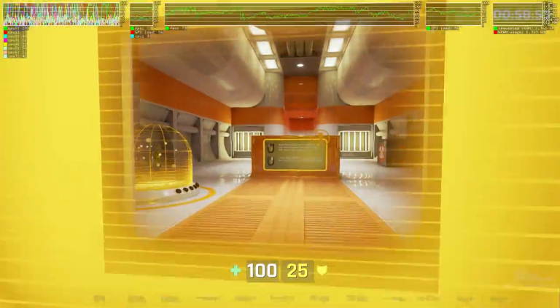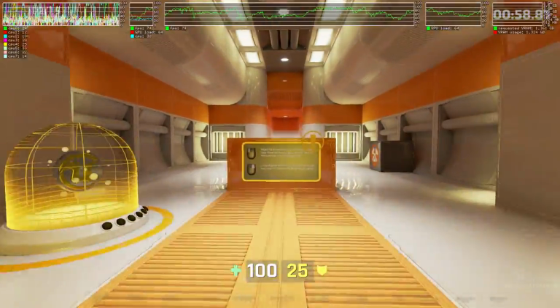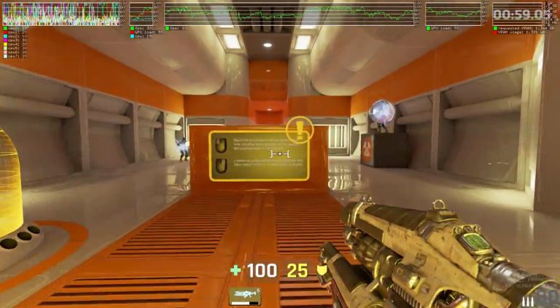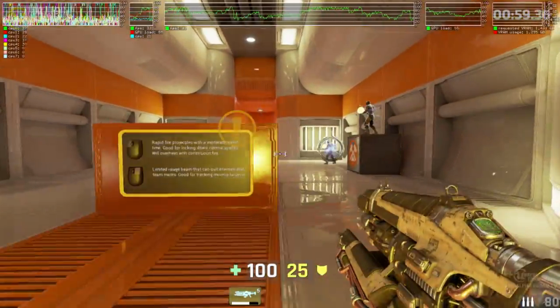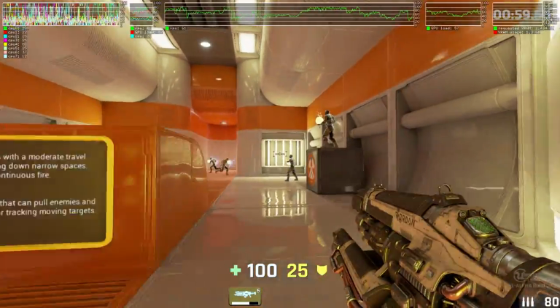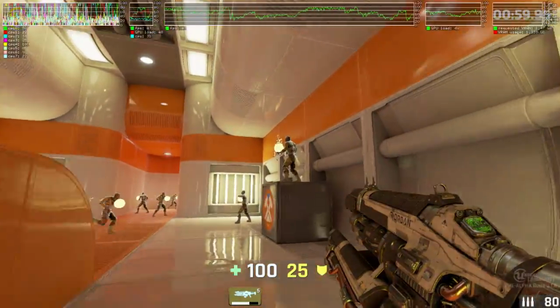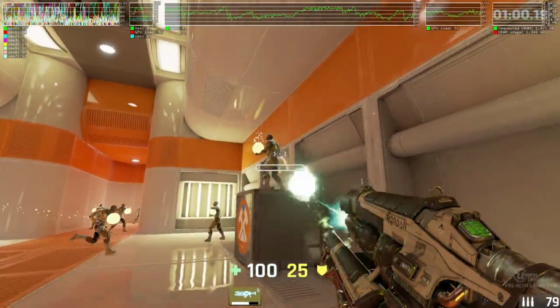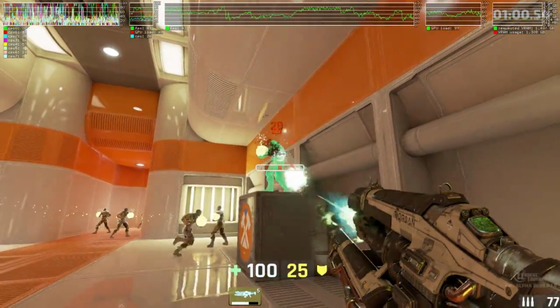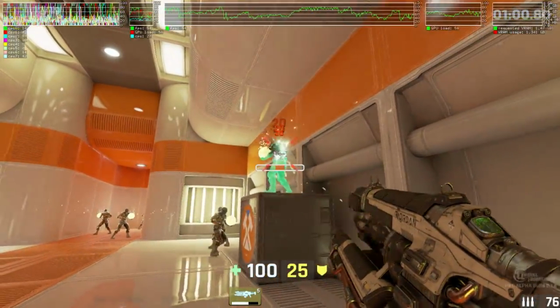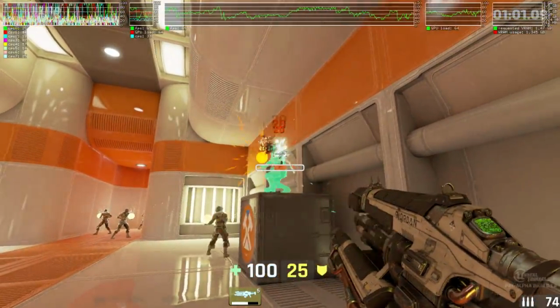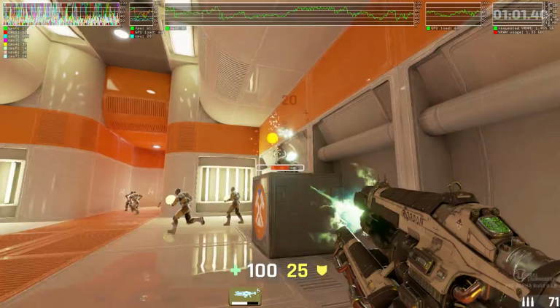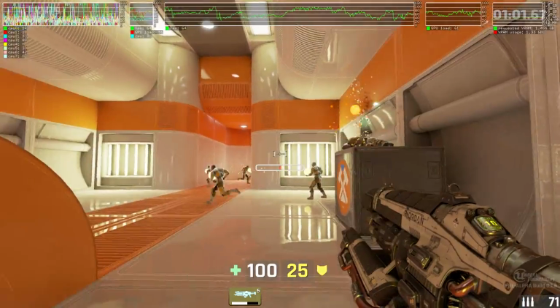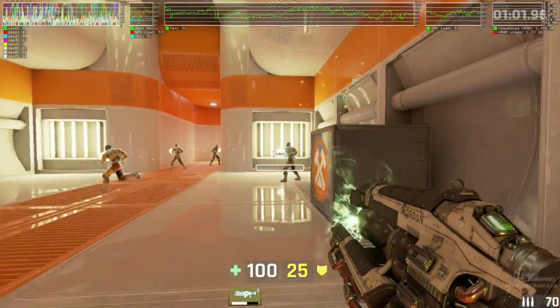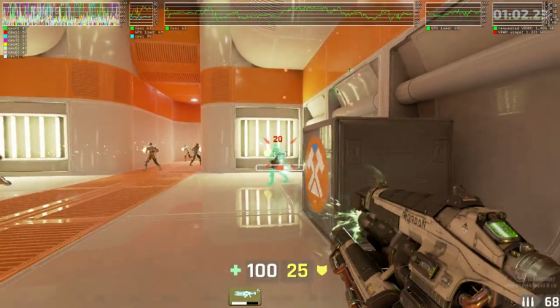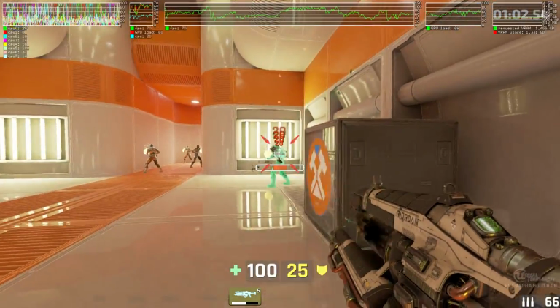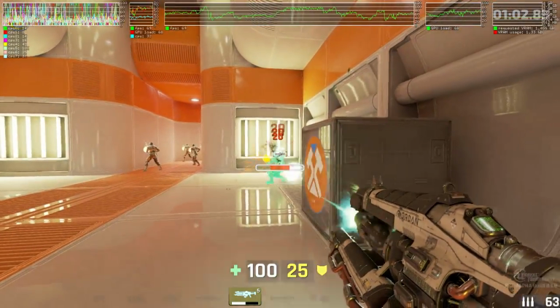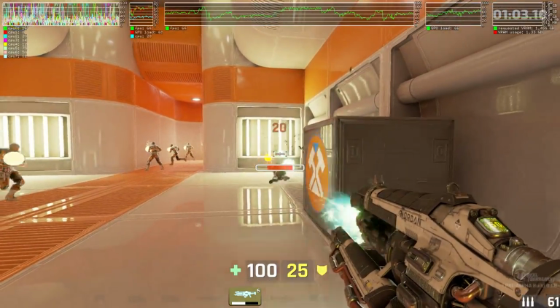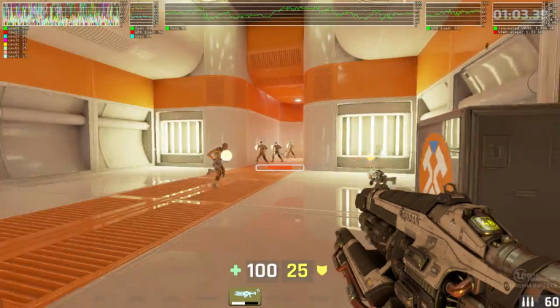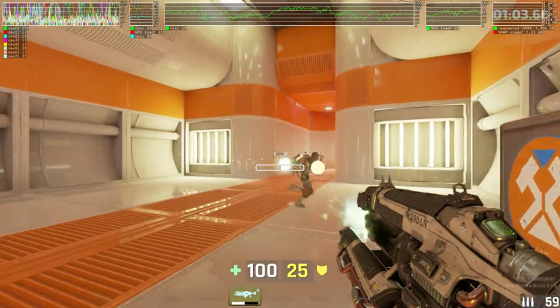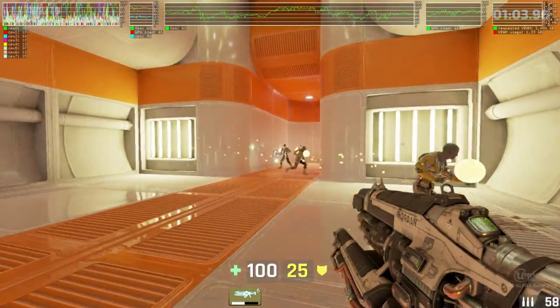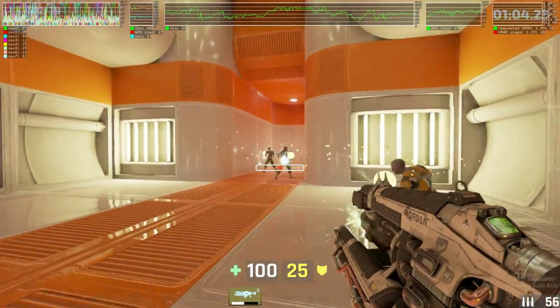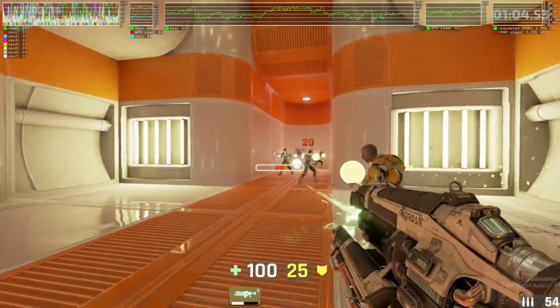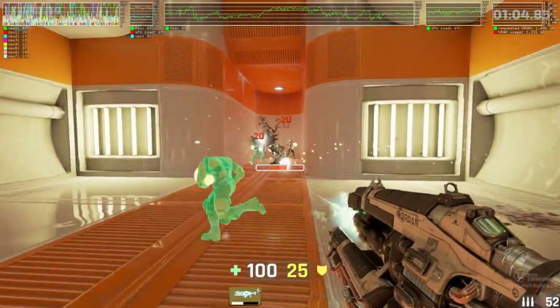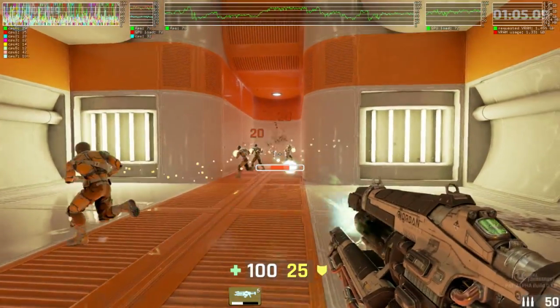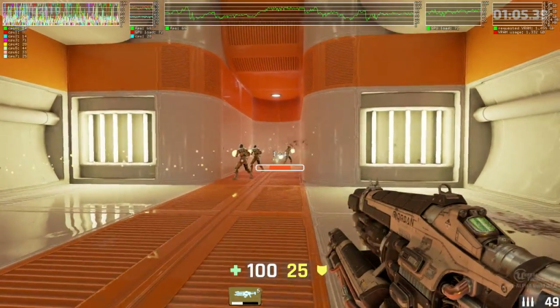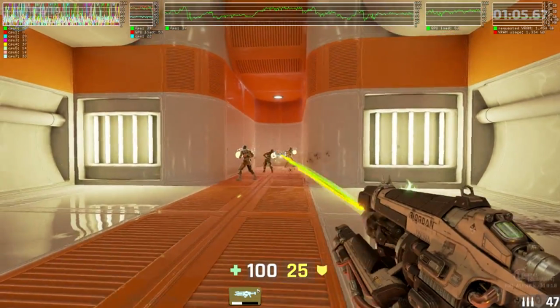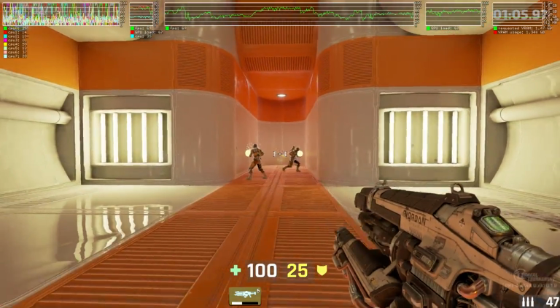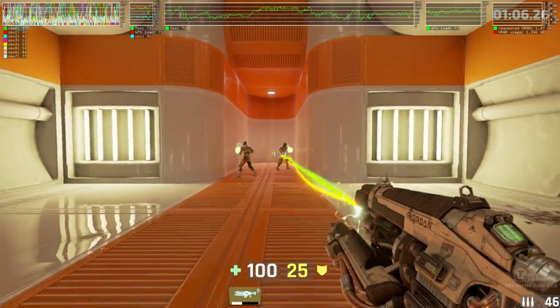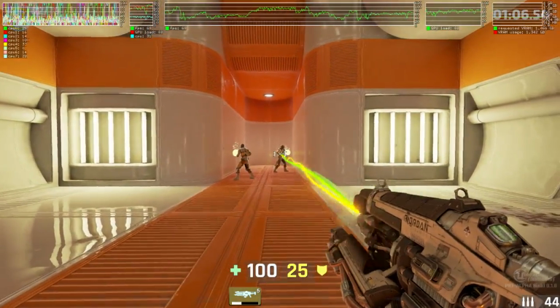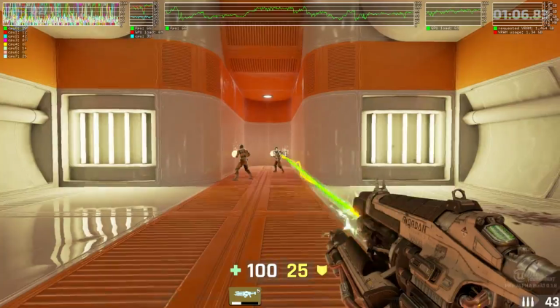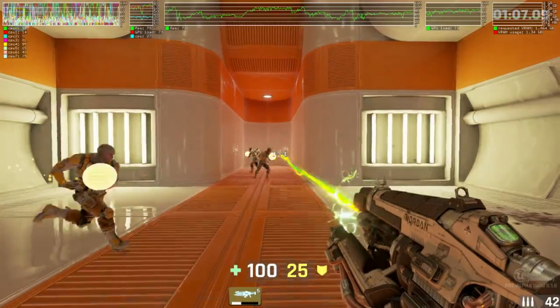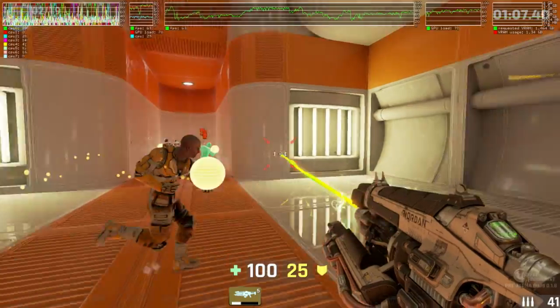The primary fire mode of the link gun fires high speed blastables. The secondary fire mode is a powerful plasma beam with limited range.